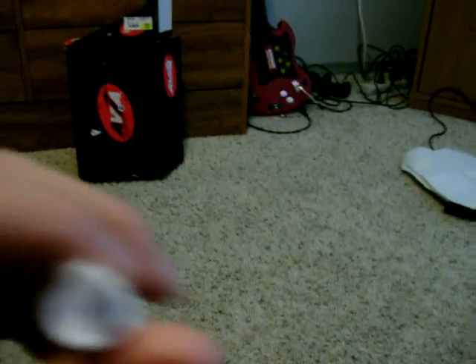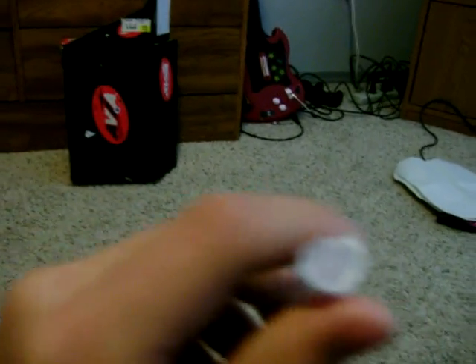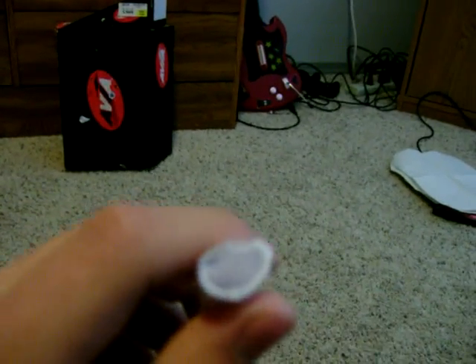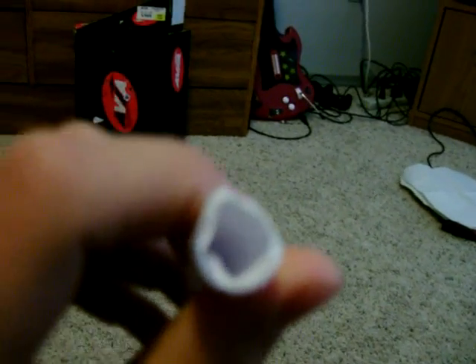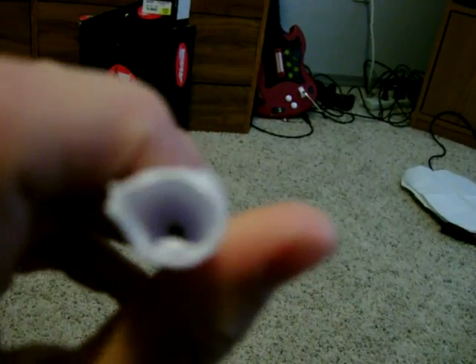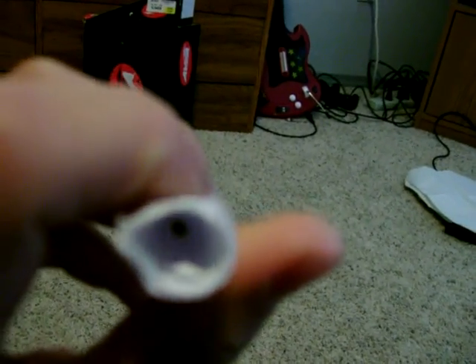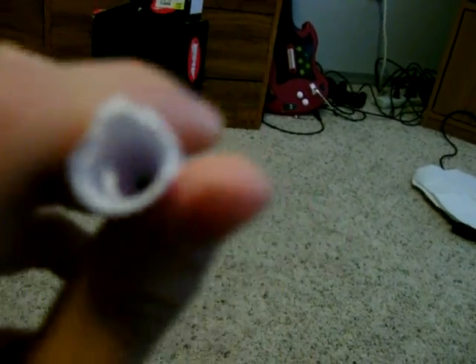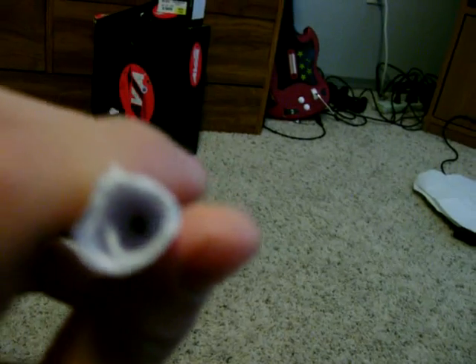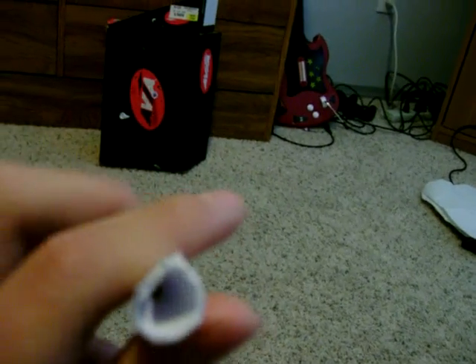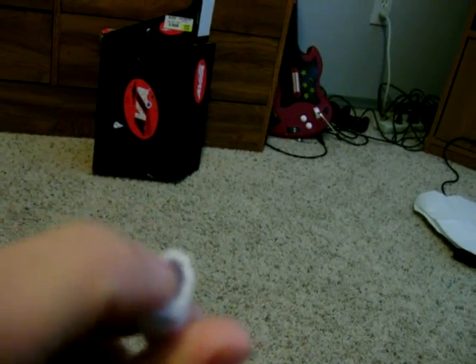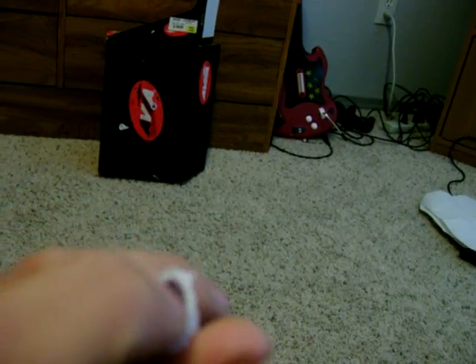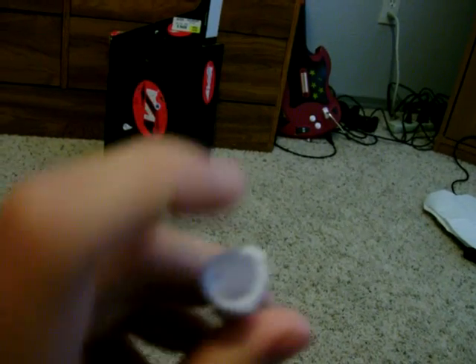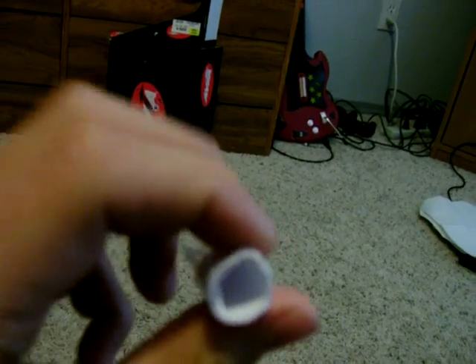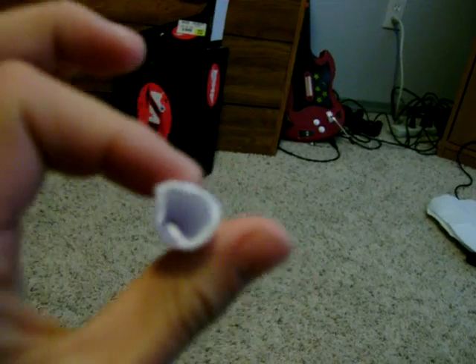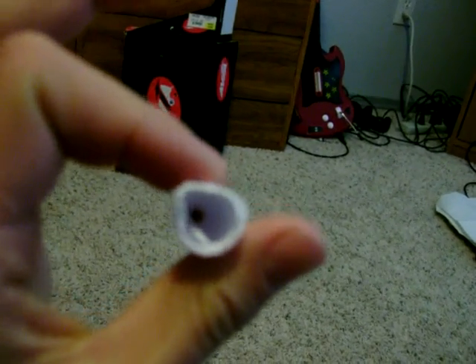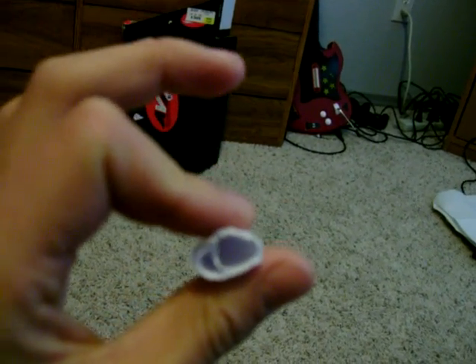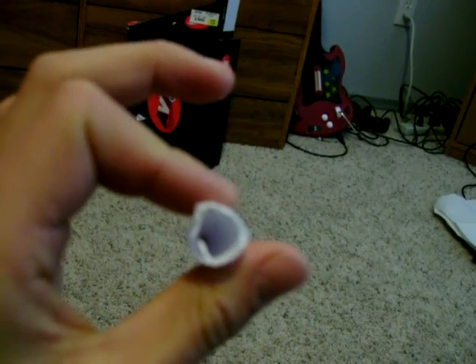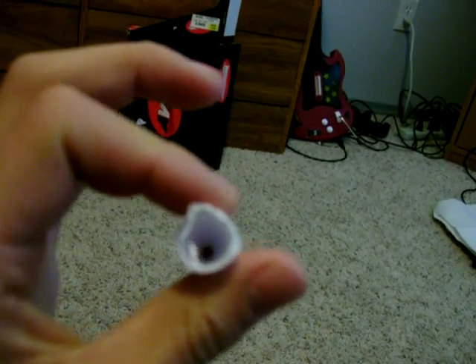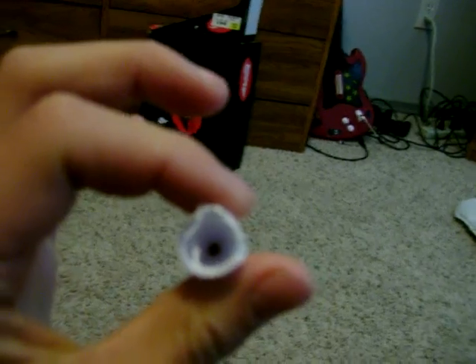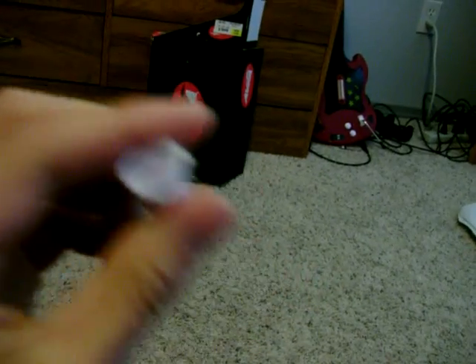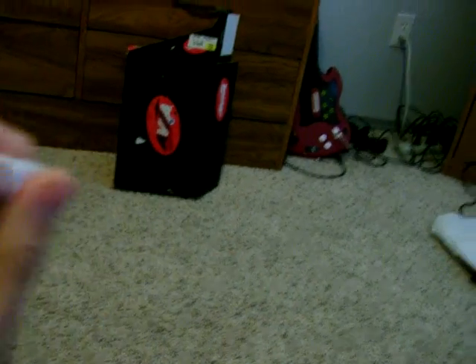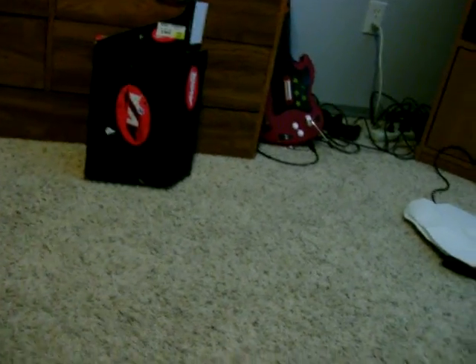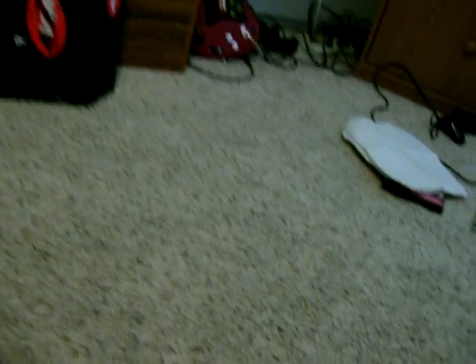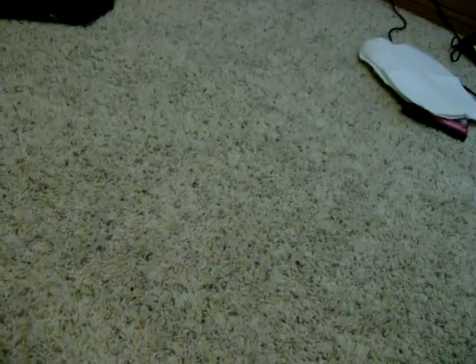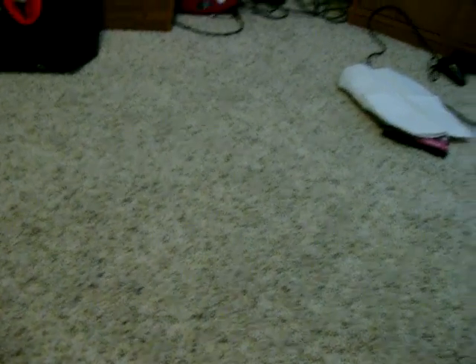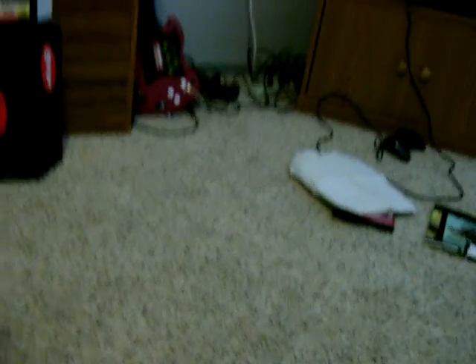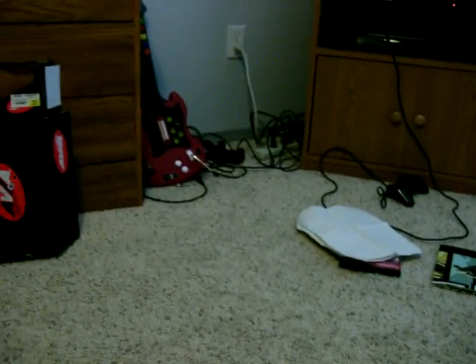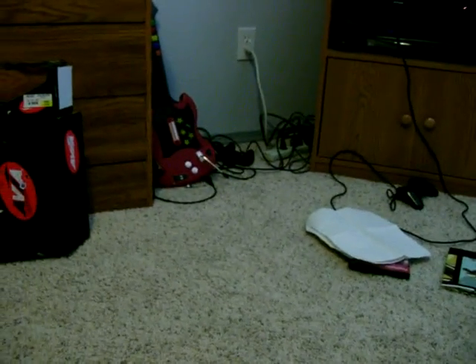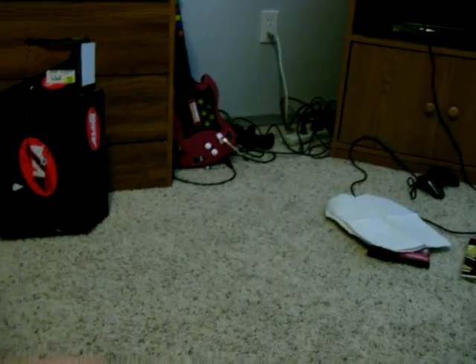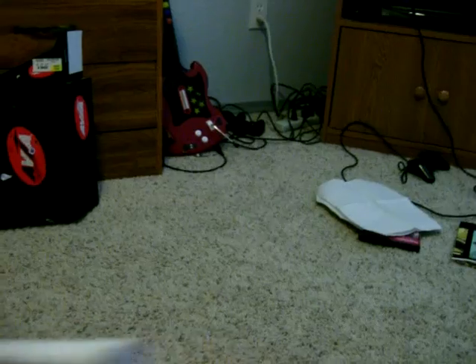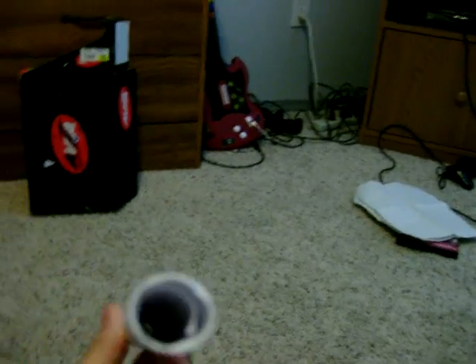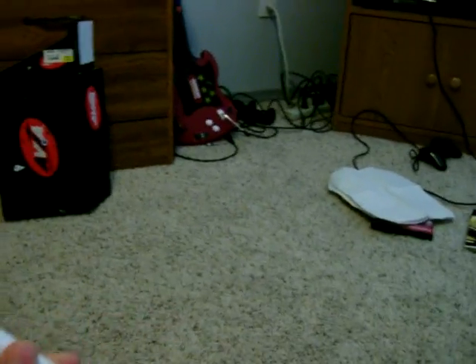How this works is it's kind of like a nerf dart. The air goes into that cone right there and pushes it out the barrel, because it's not really tight in there.